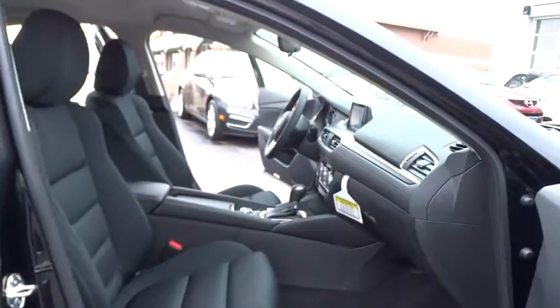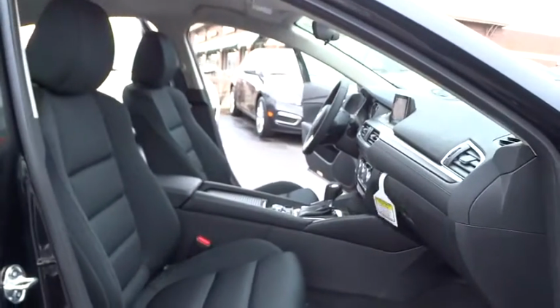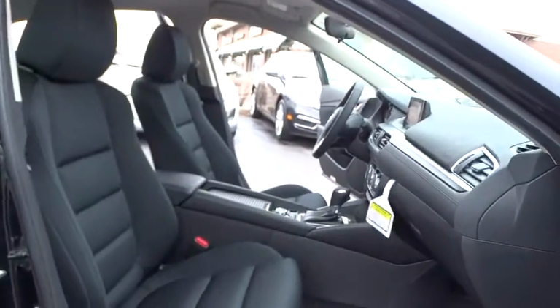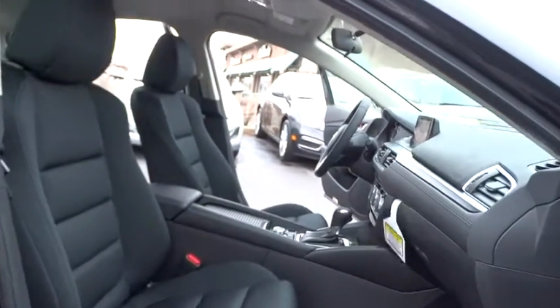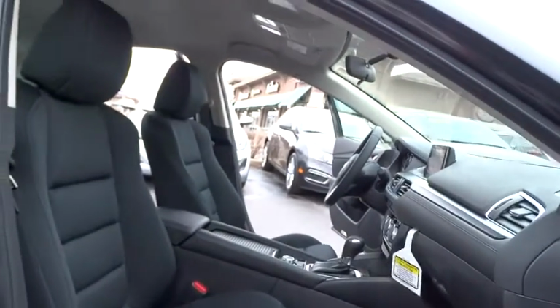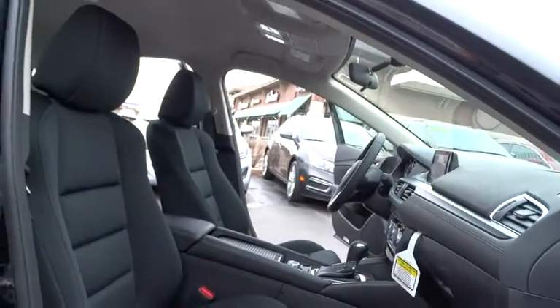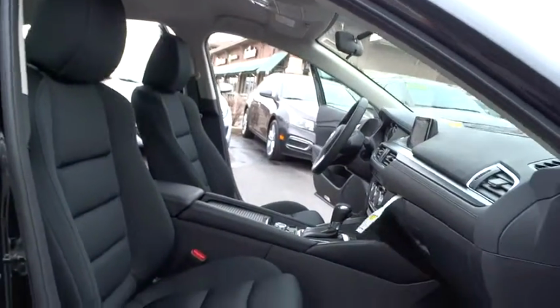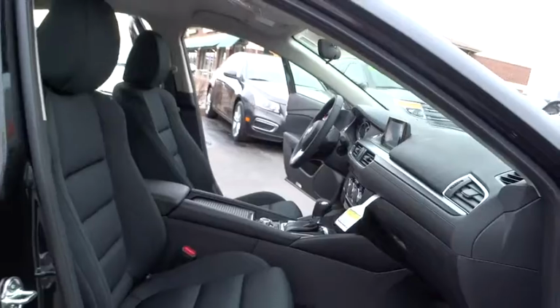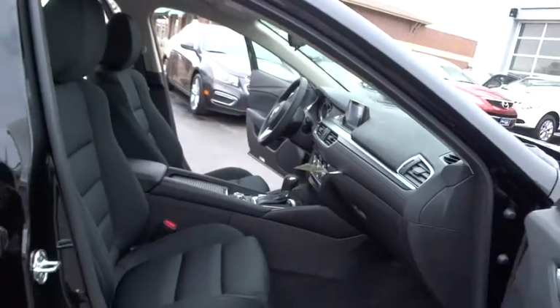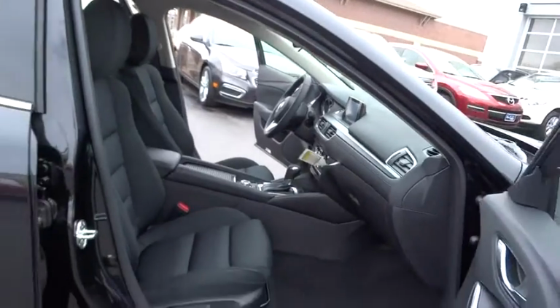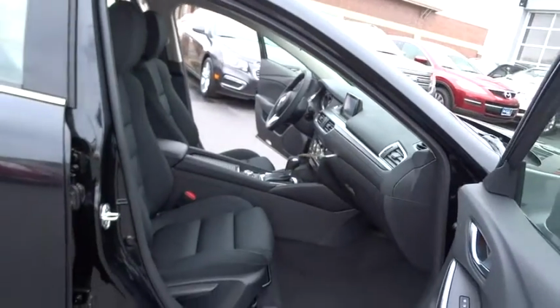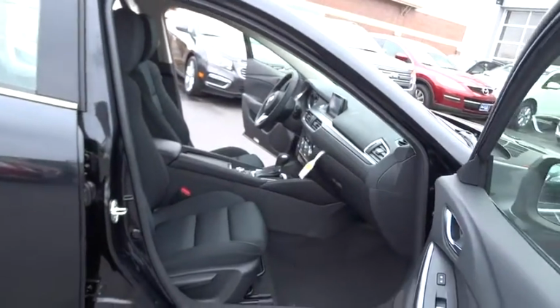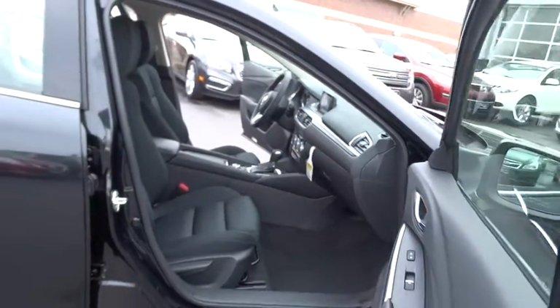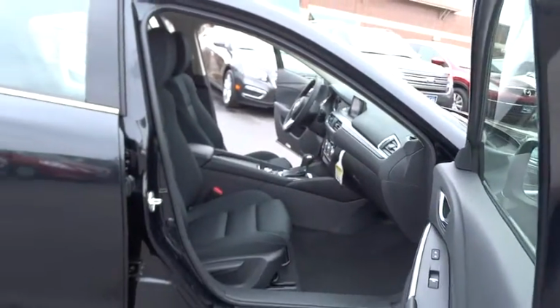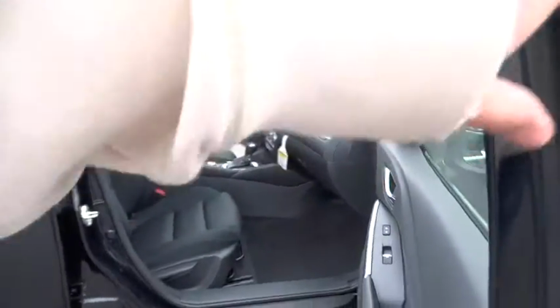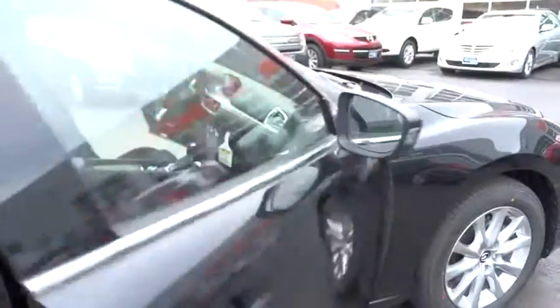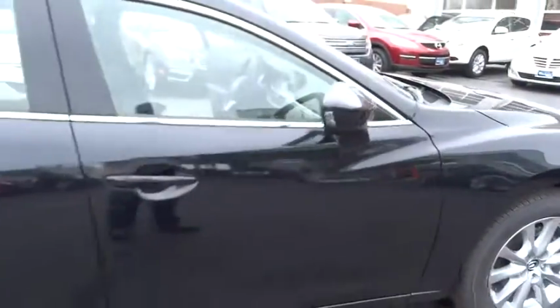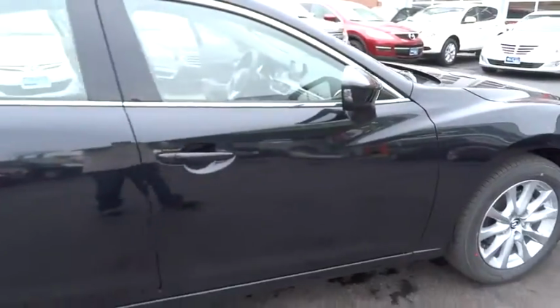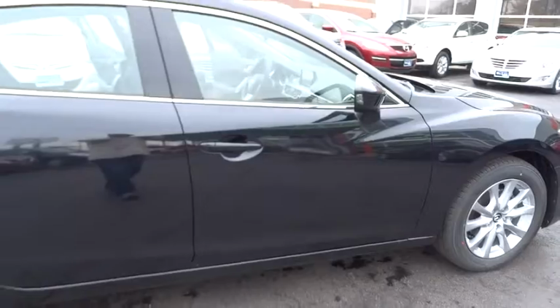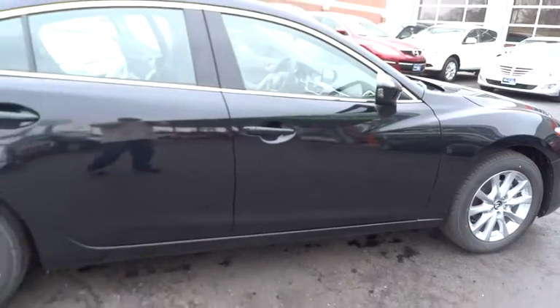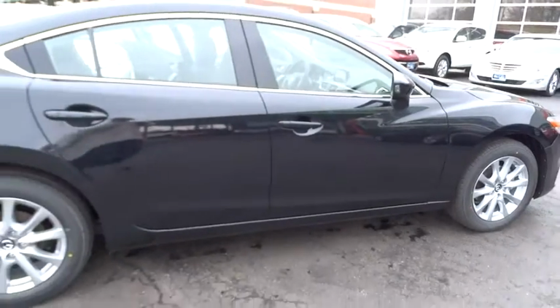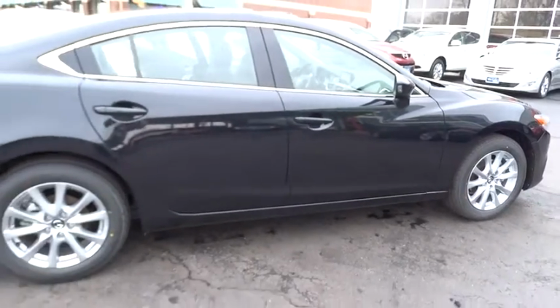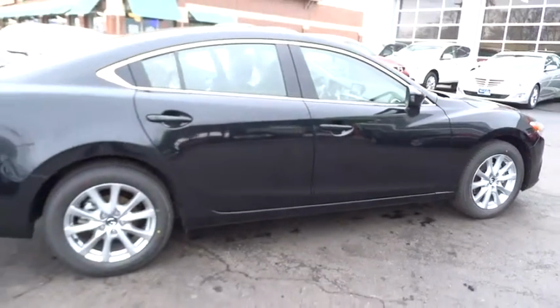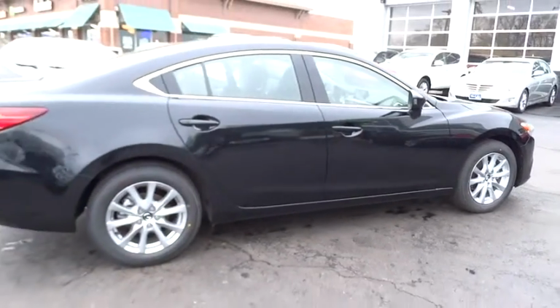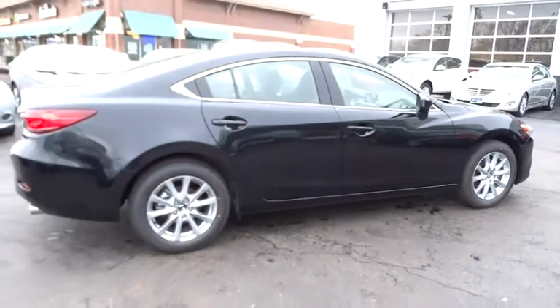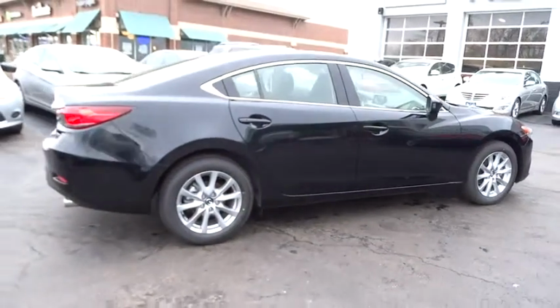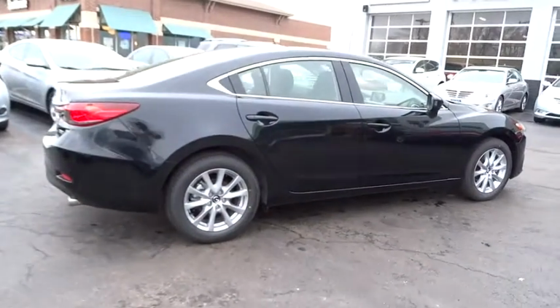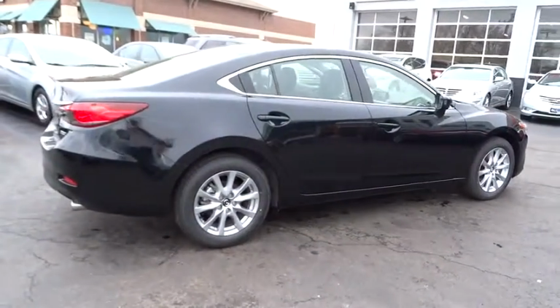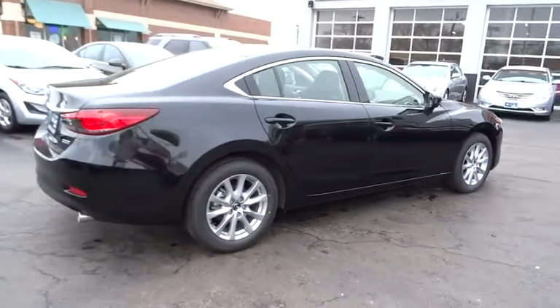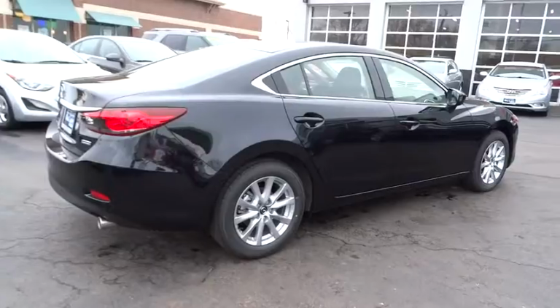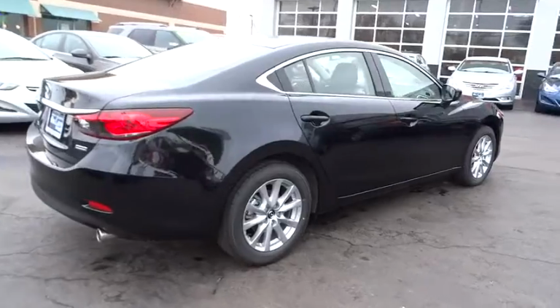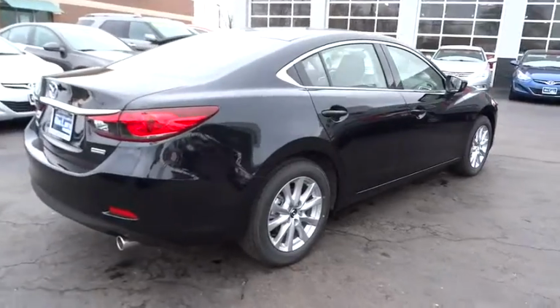Here are some of this vehicle's great options: backup camera, keyless entry, leather-wrapped steering wheel, front wheel drive, trip computer, electronic stability control, clock, tachometer, day-night rearview mirror, outside temperature gauge.